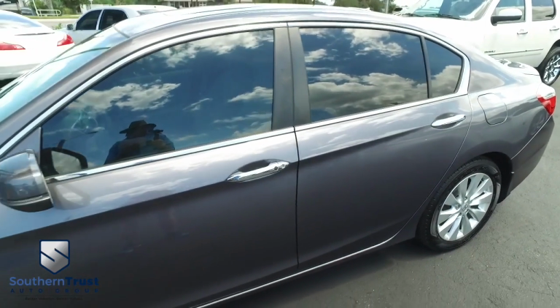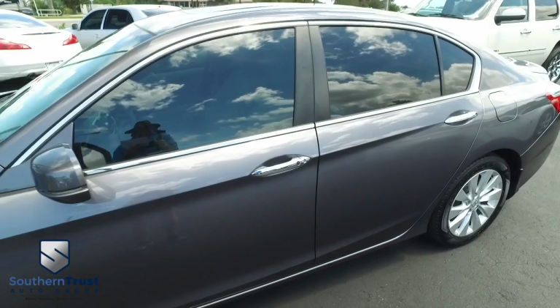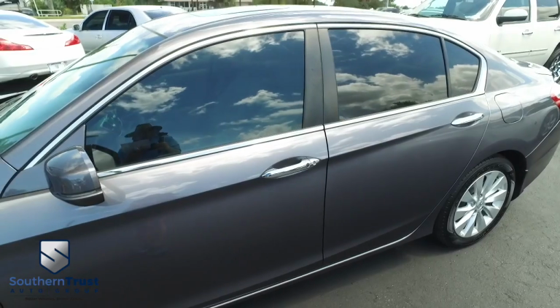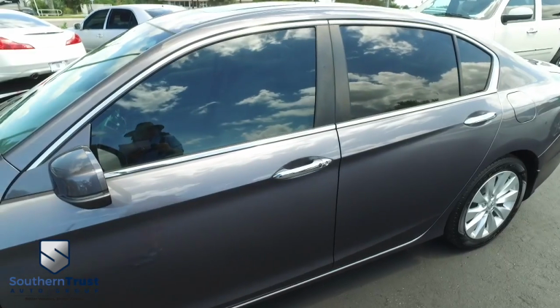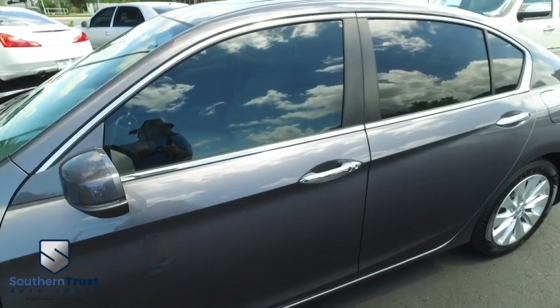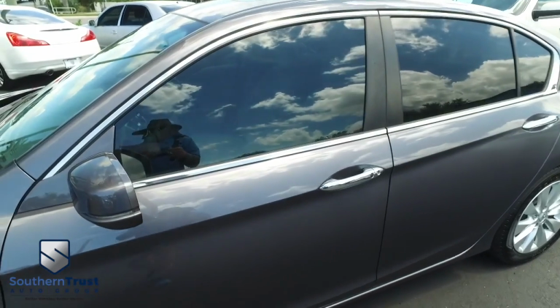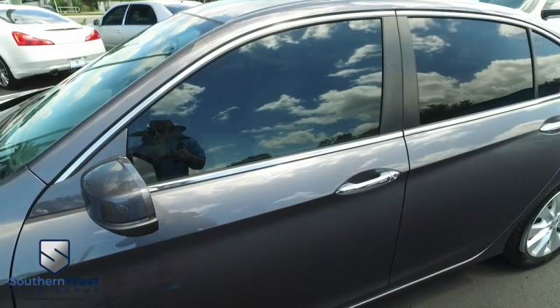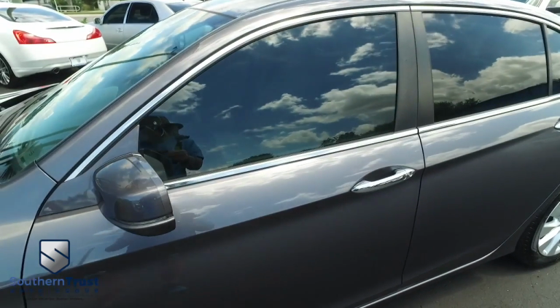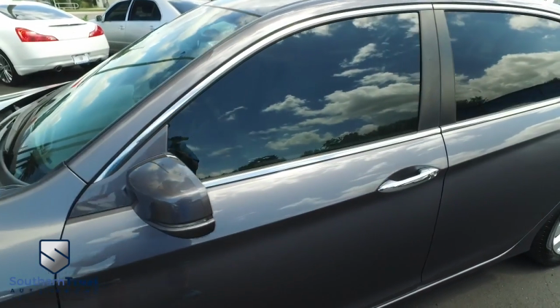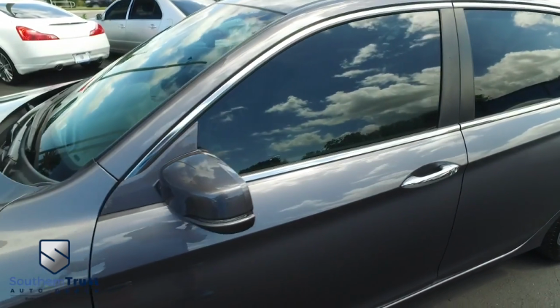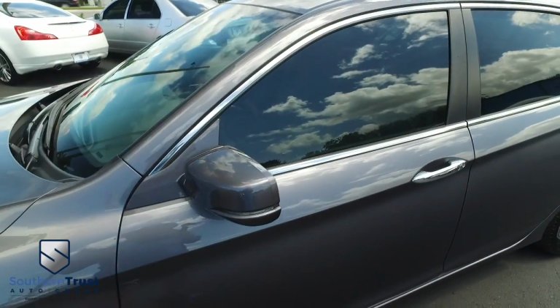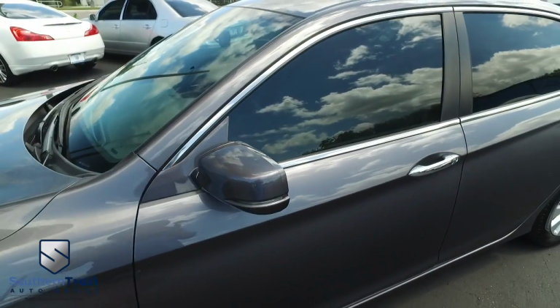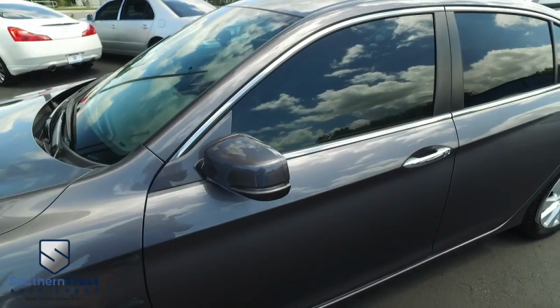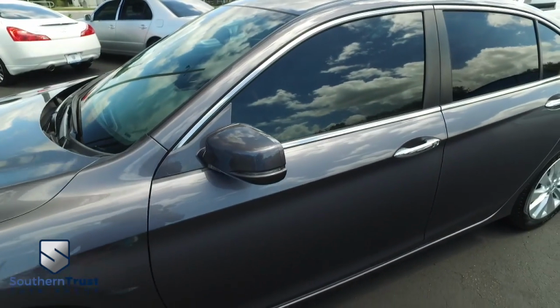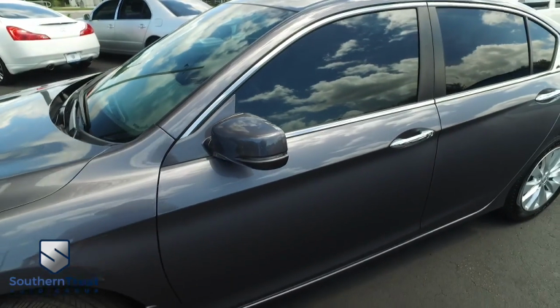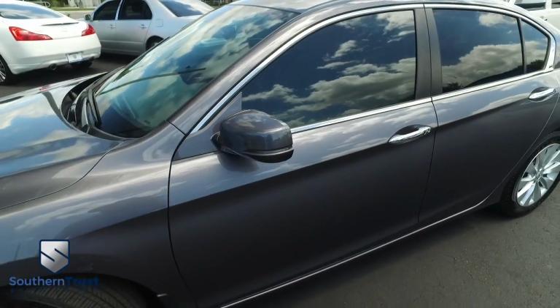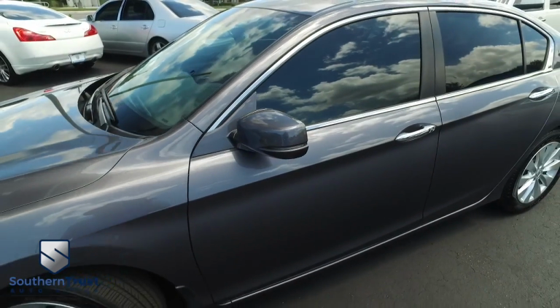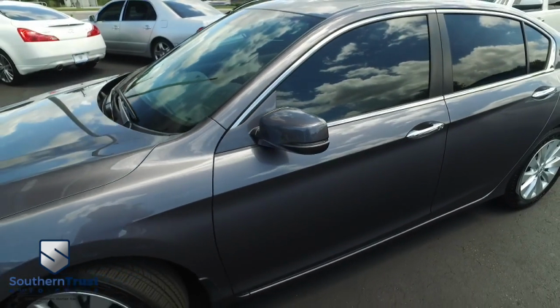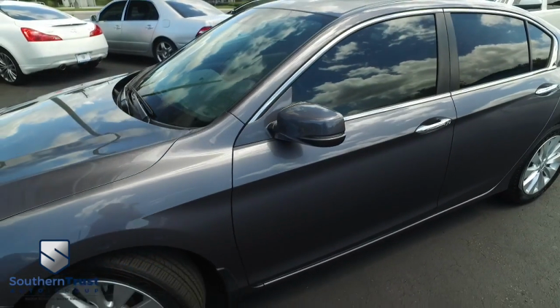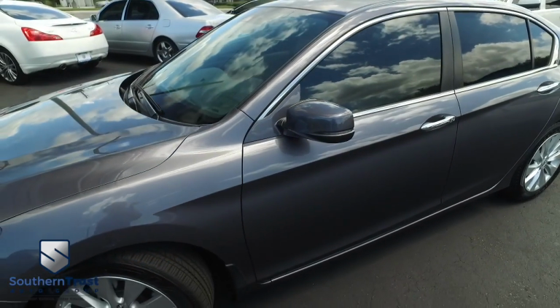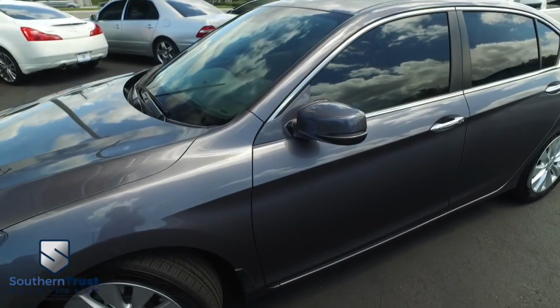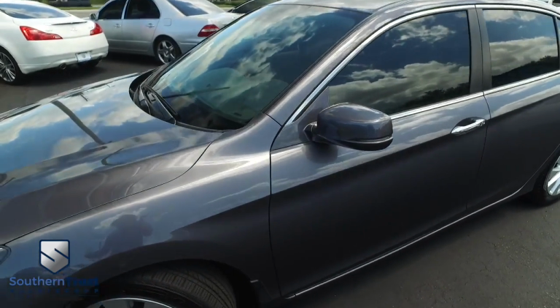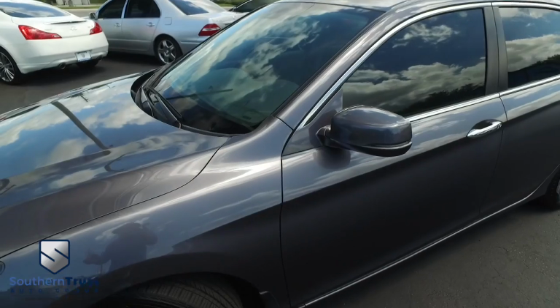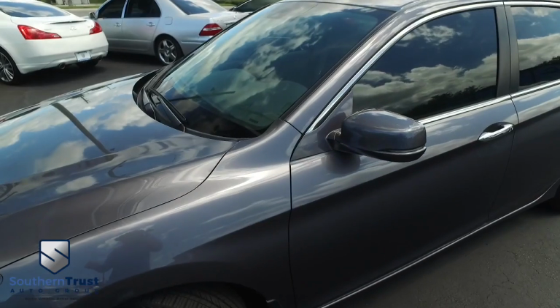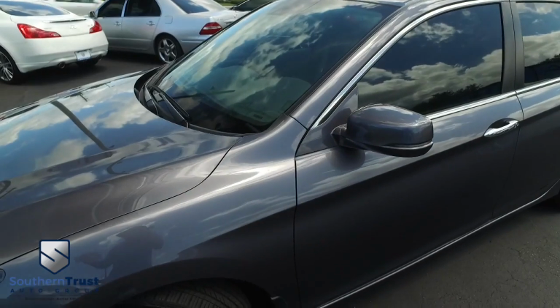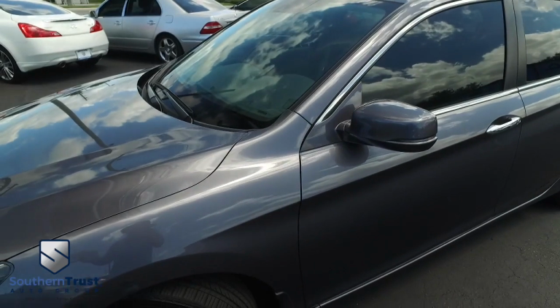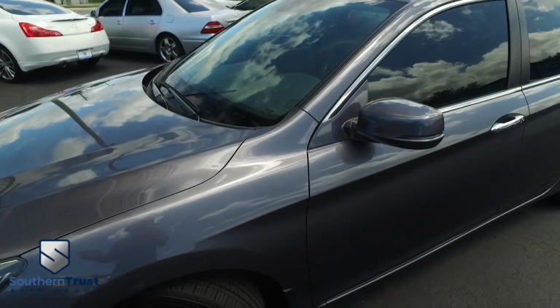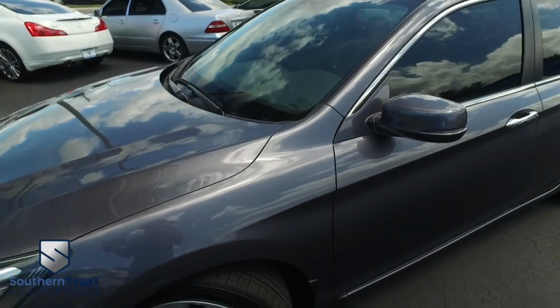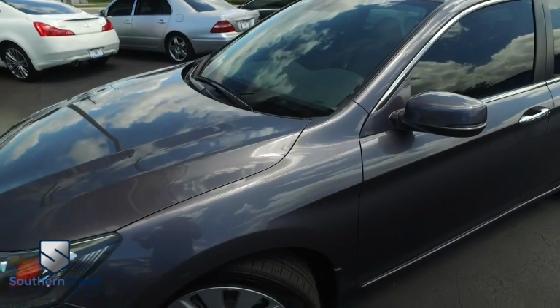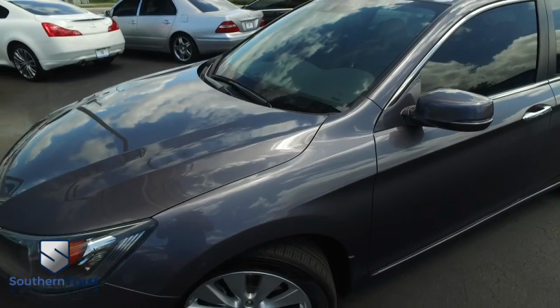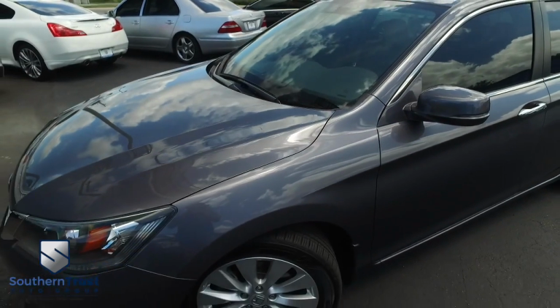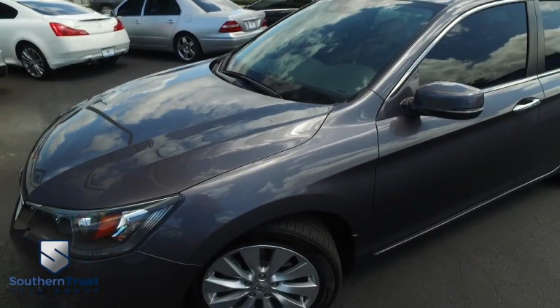Are you kidding me? Somebody ring the bell! Saving you money at the pump, putting money back in your pocket. That's what Southern Trust is all about.